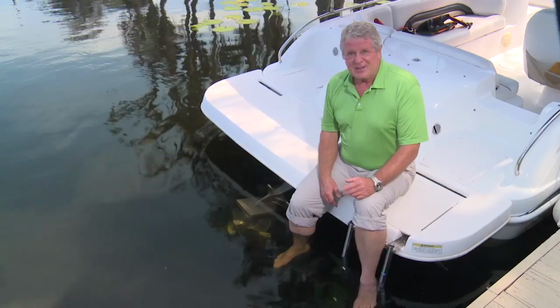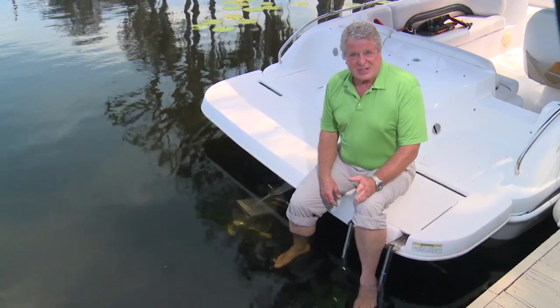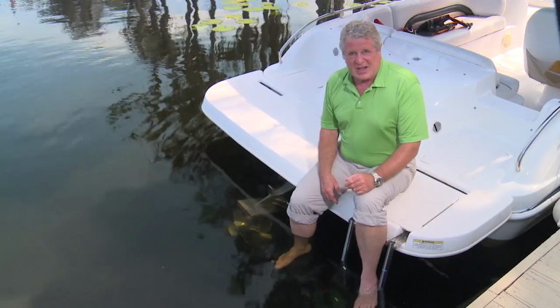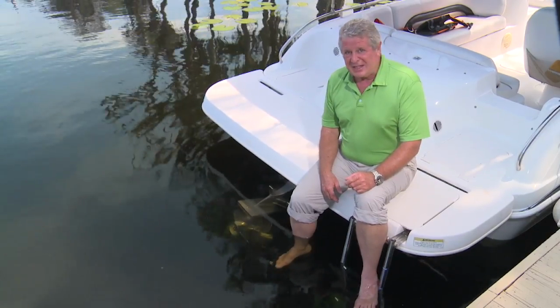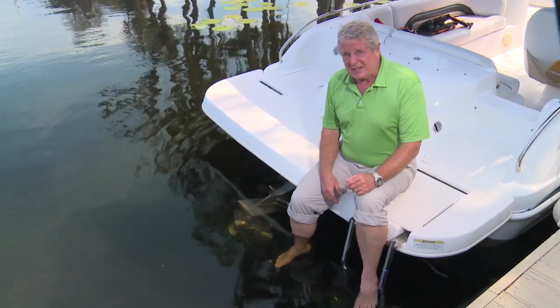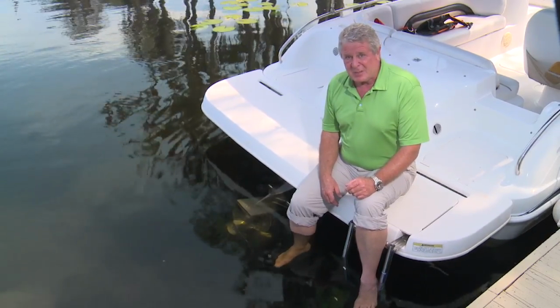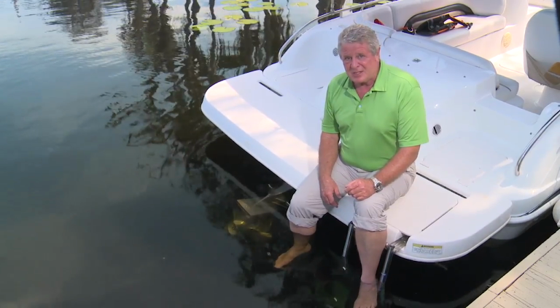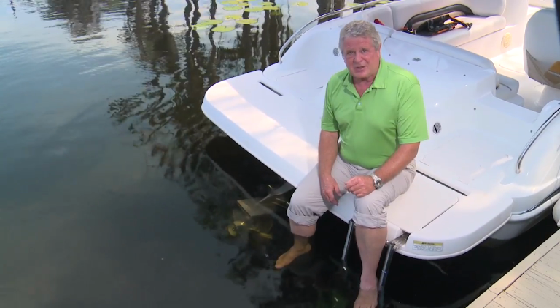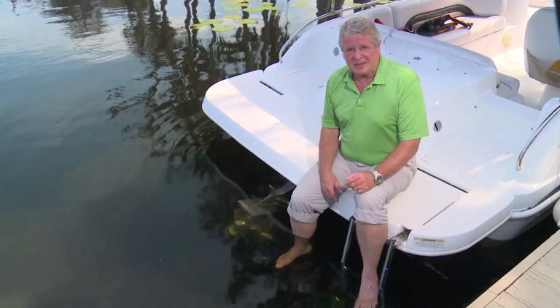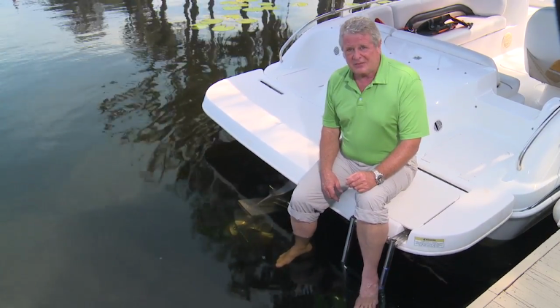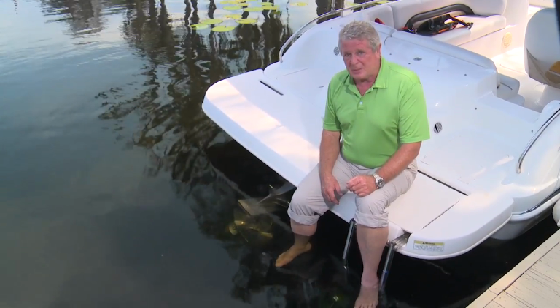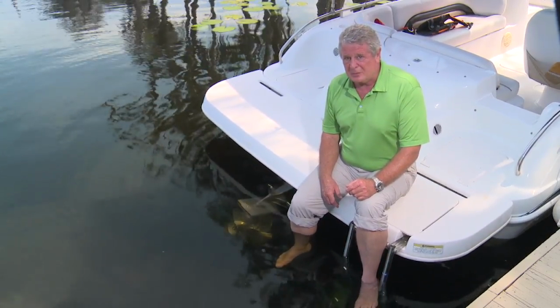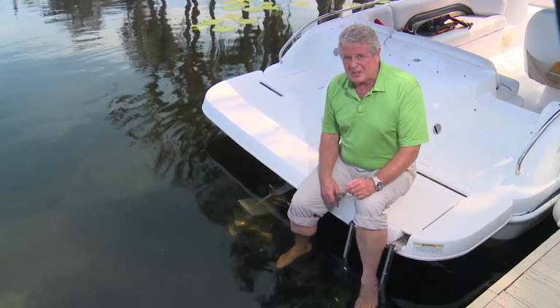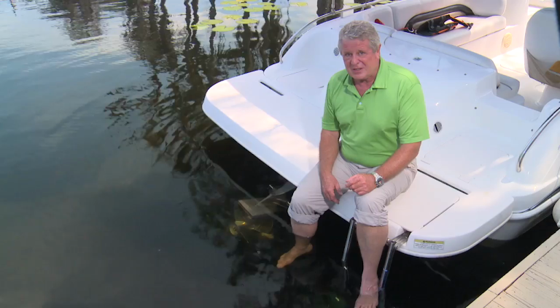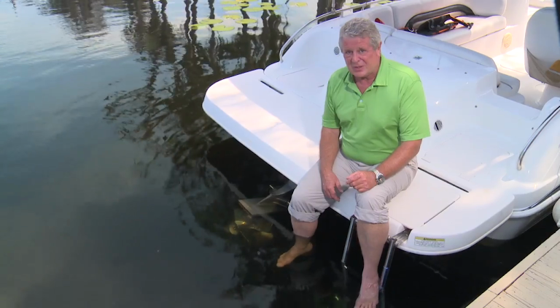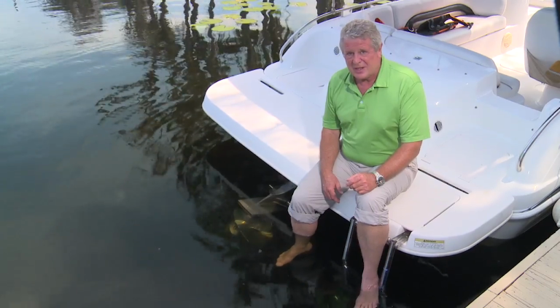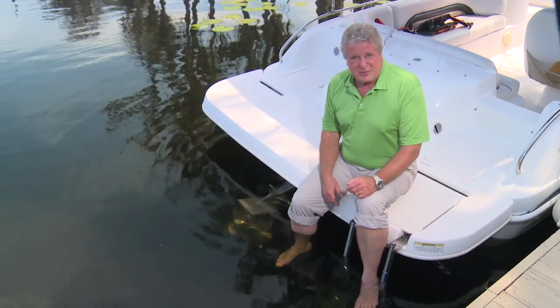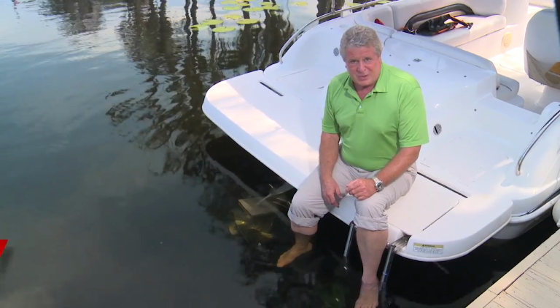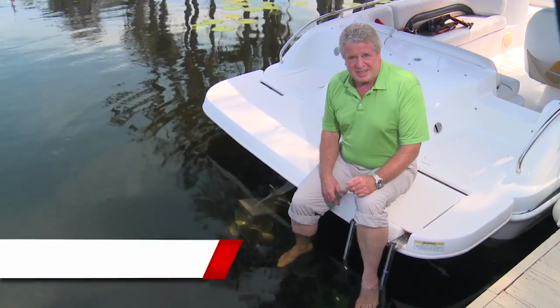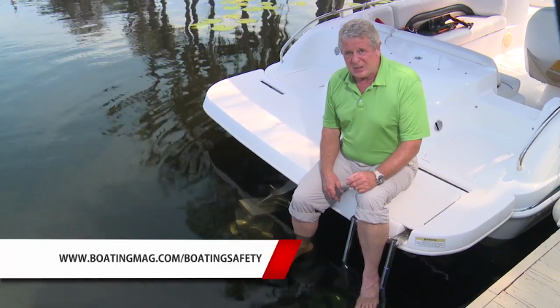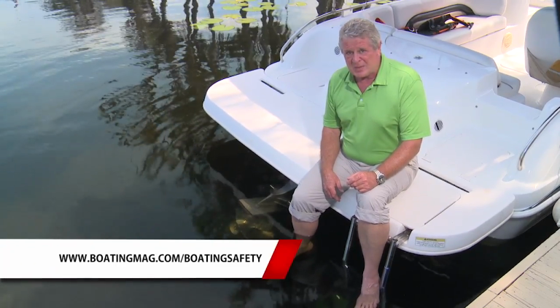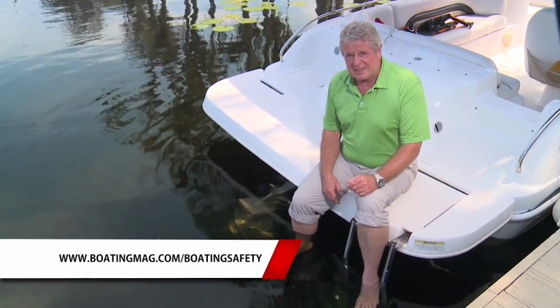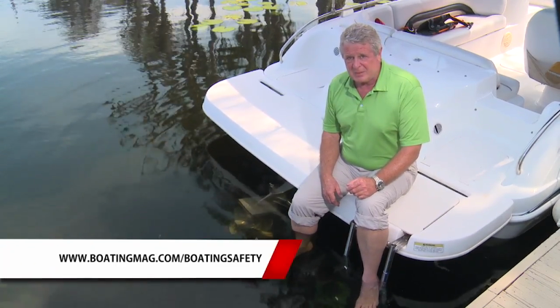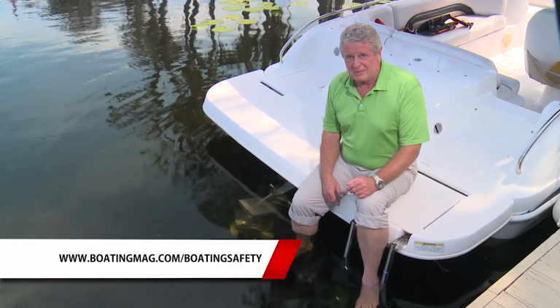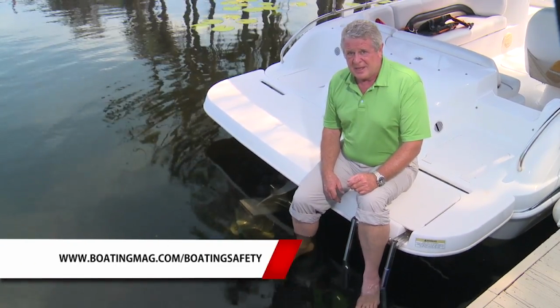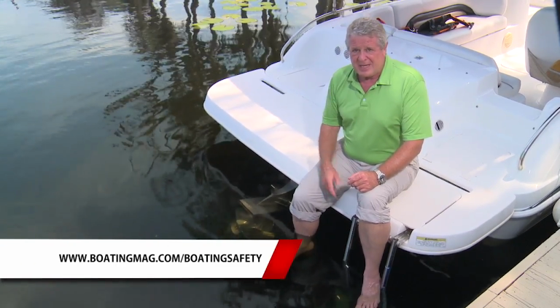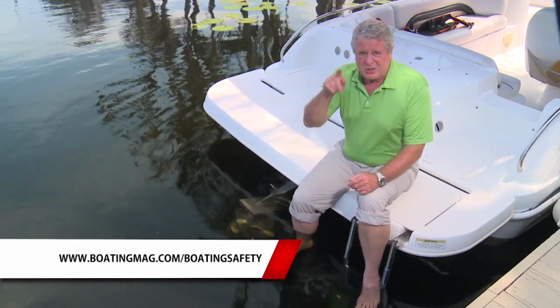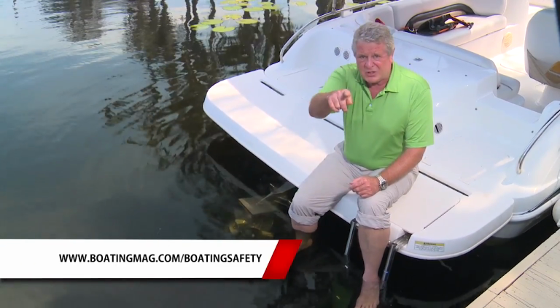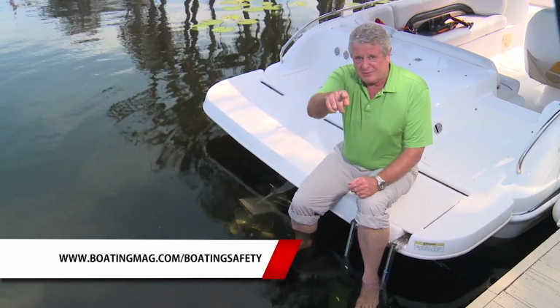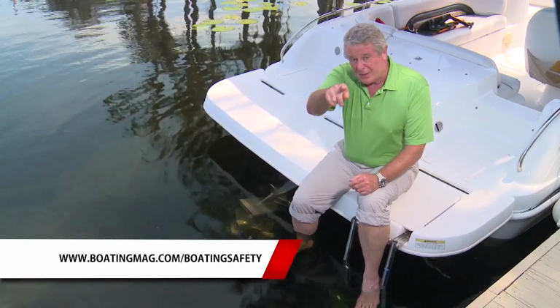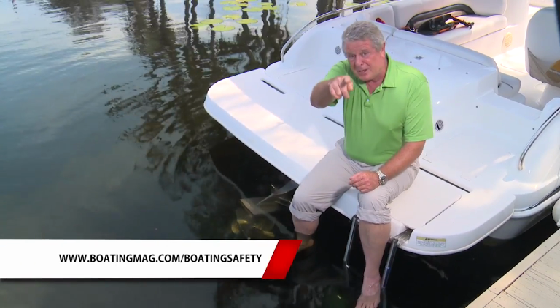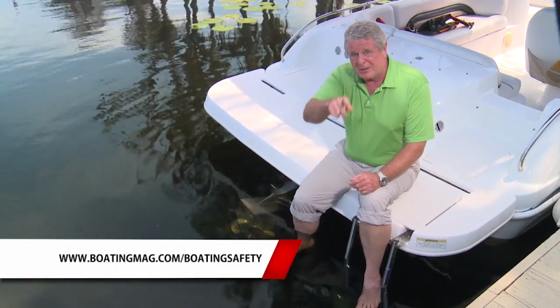There is a lot even an experienced boater can learn from an approved boating safety course. Find one today at the website listed below and make yourself a better boater.